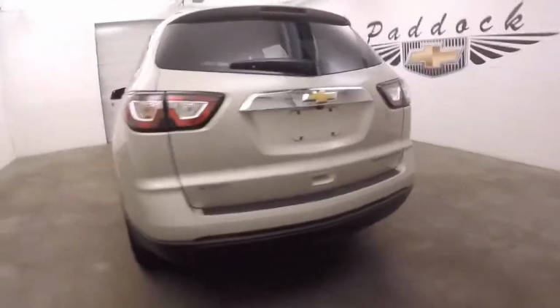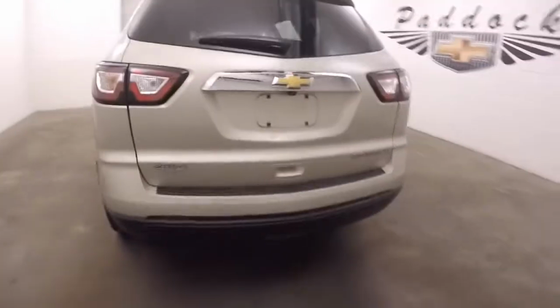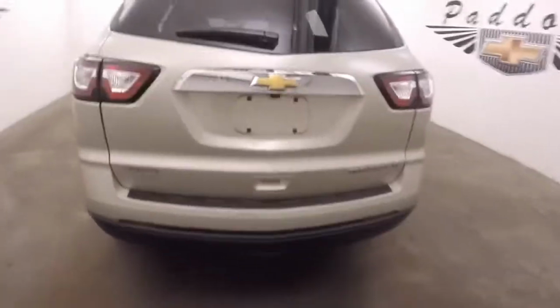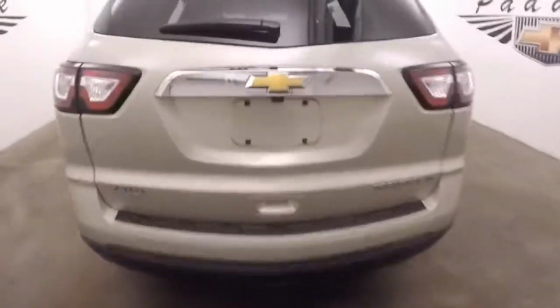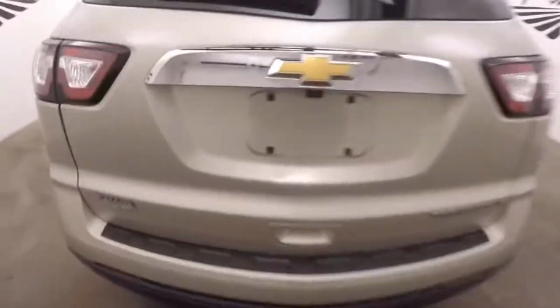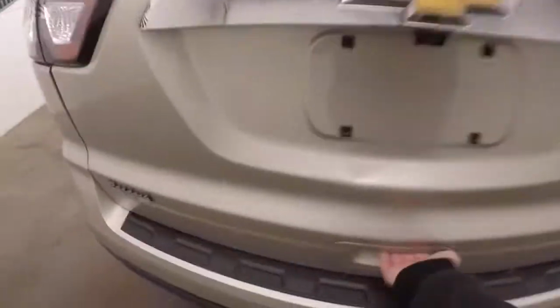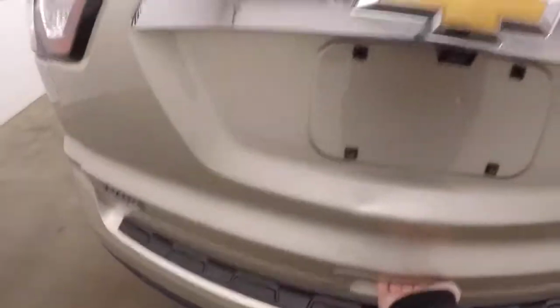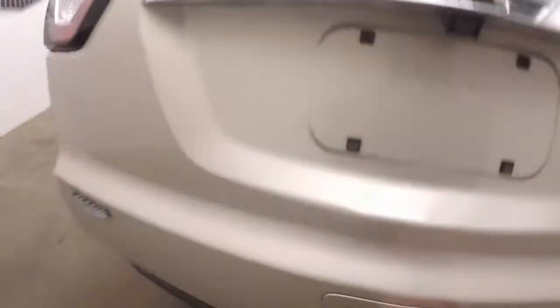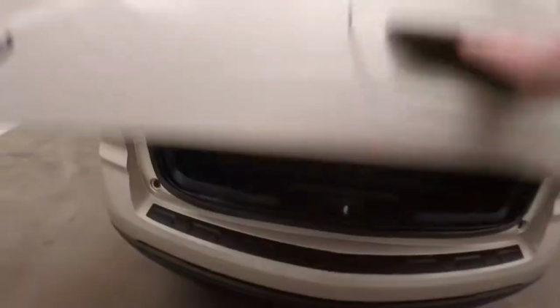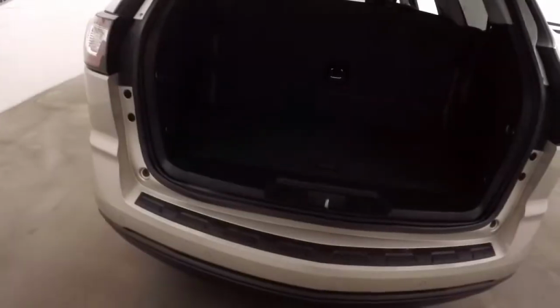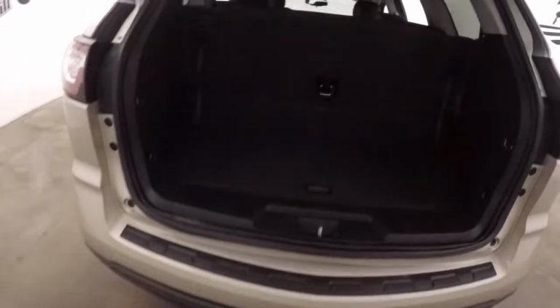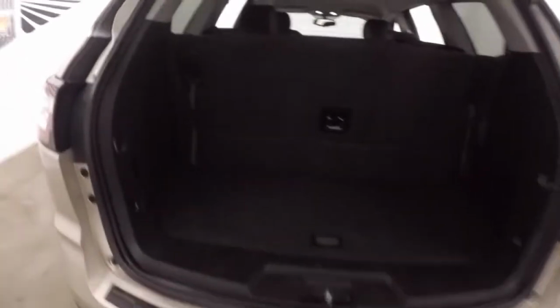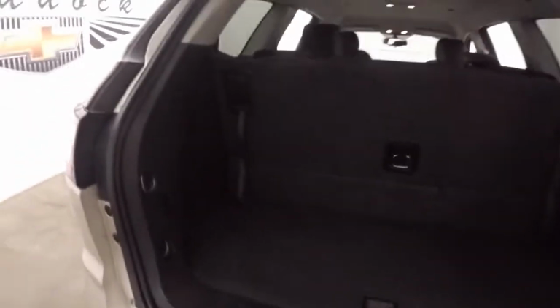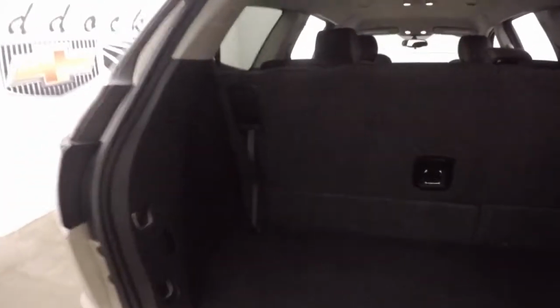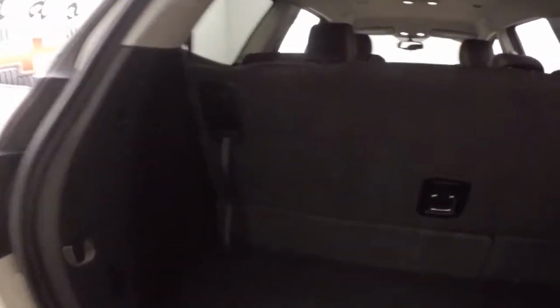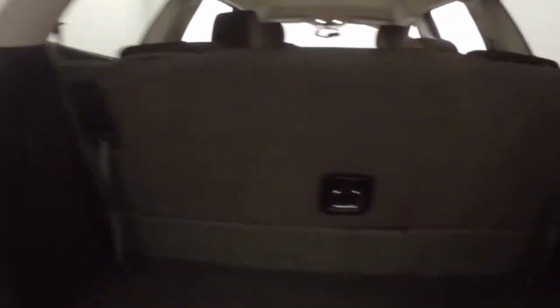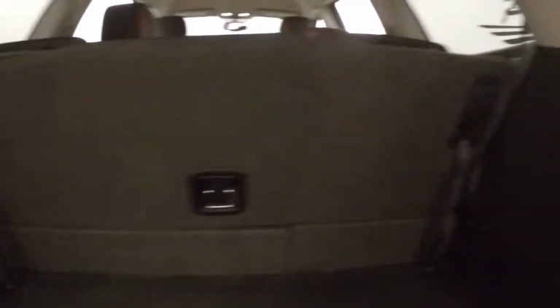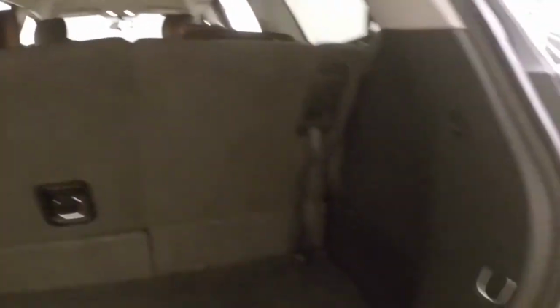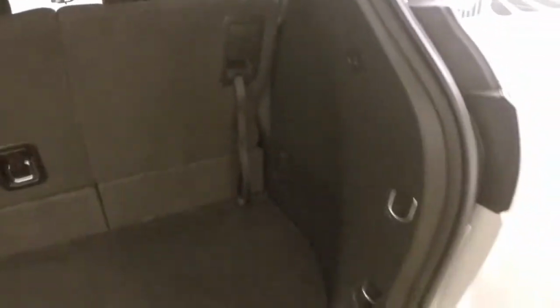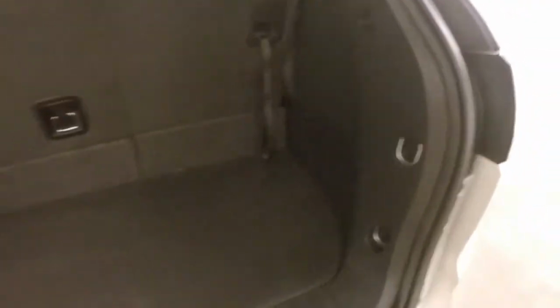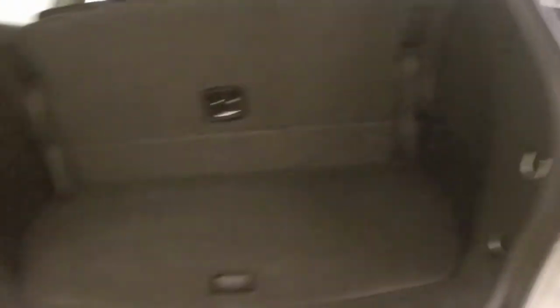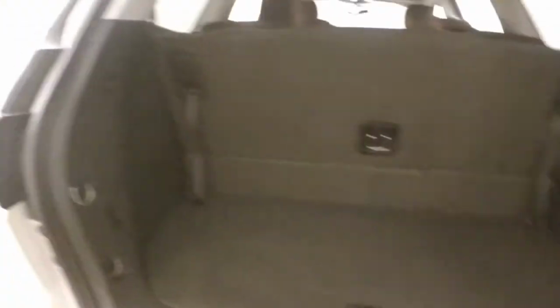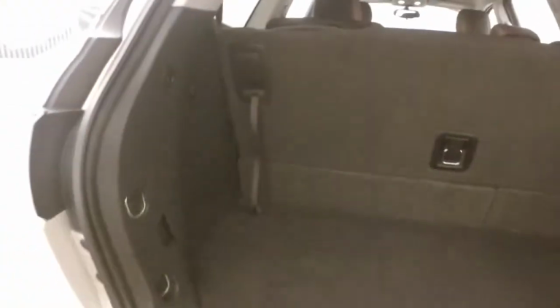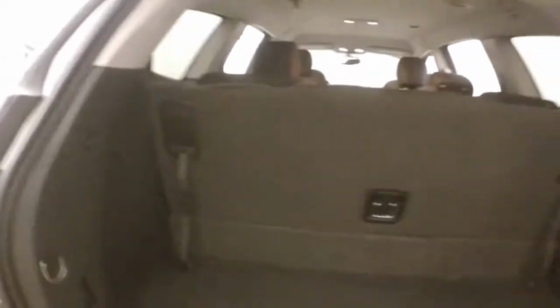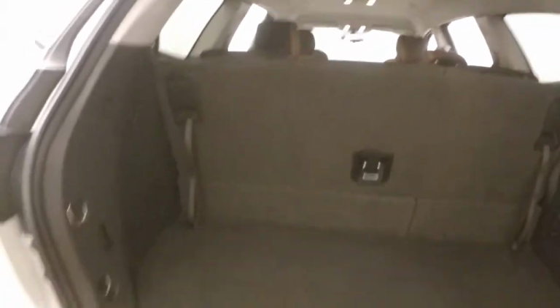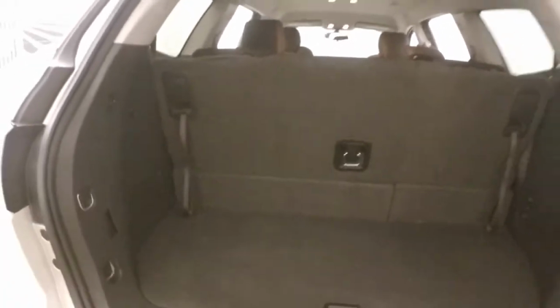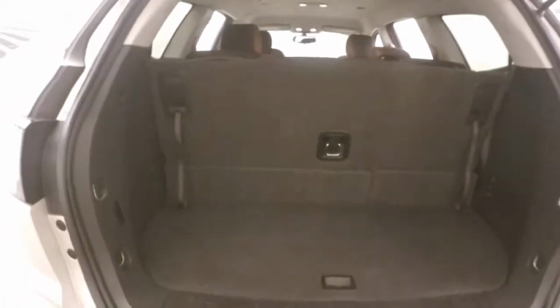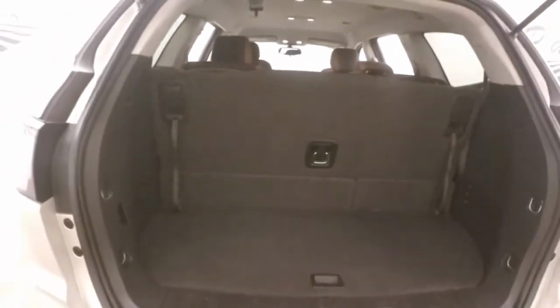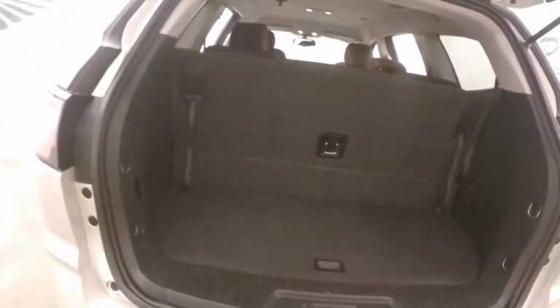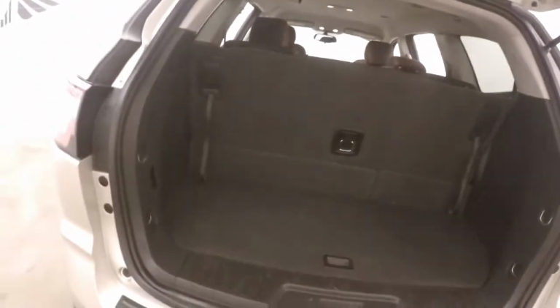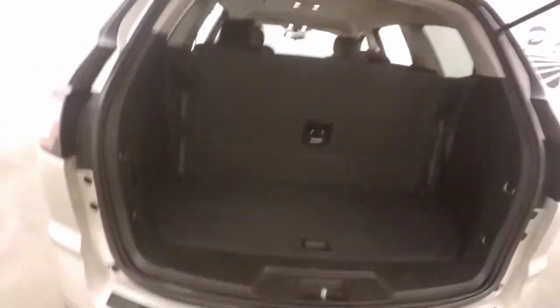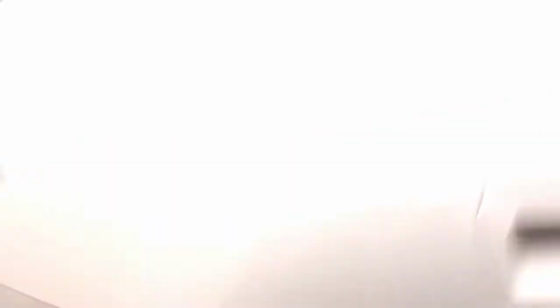Walk around back, look in the back here. Third row seating is up. There's still really nice space in the back here. Just fold down and tuck away — more than double the amount of cargo space.